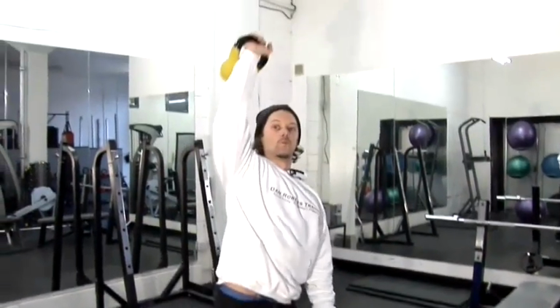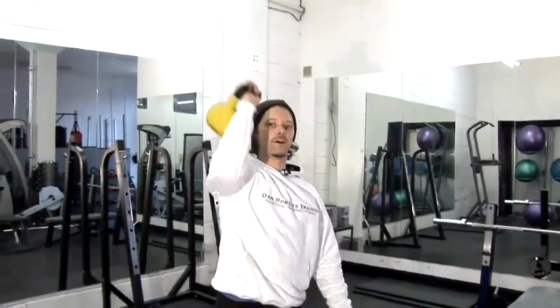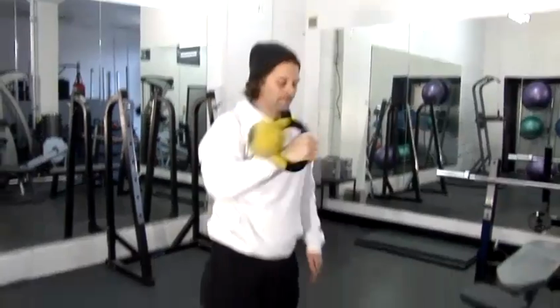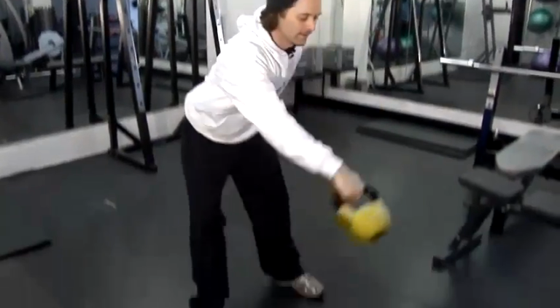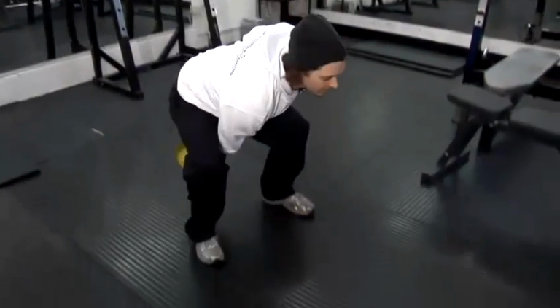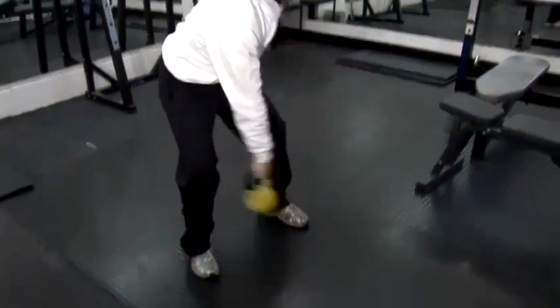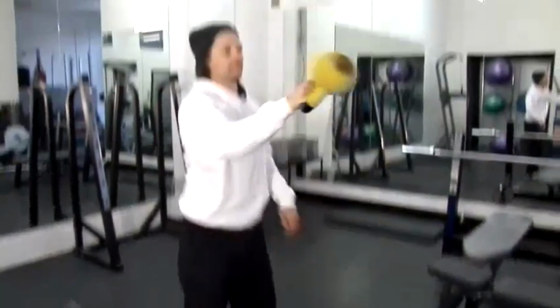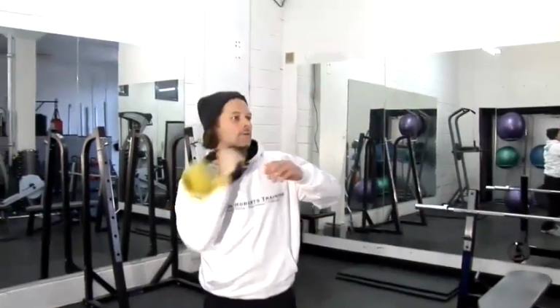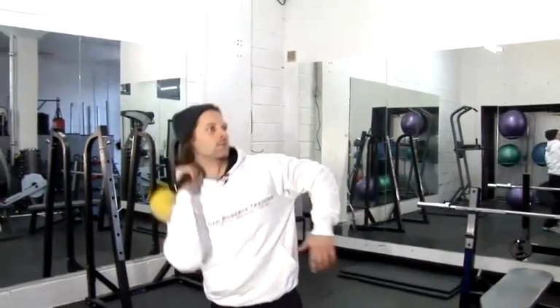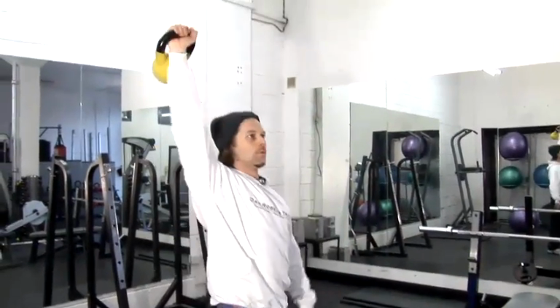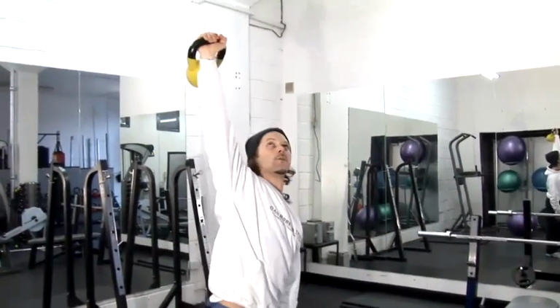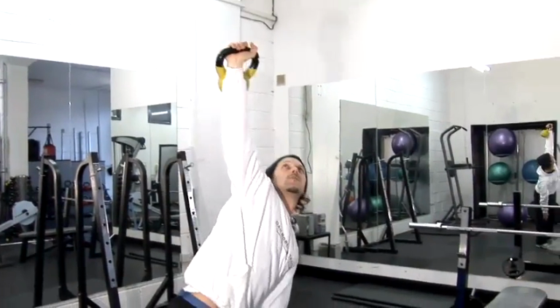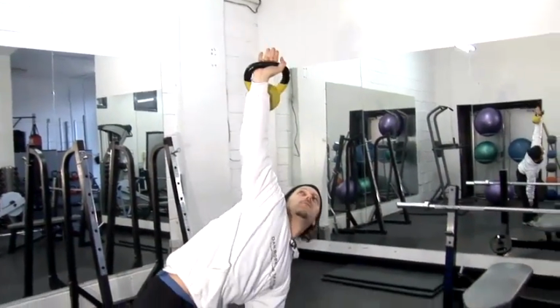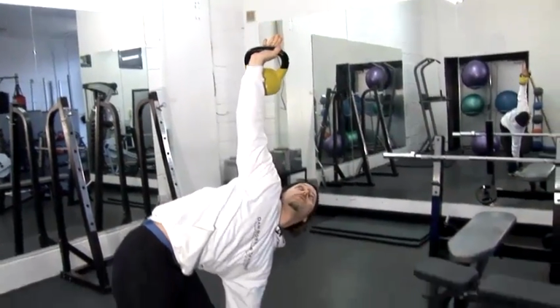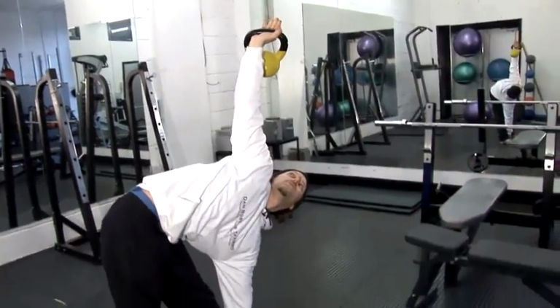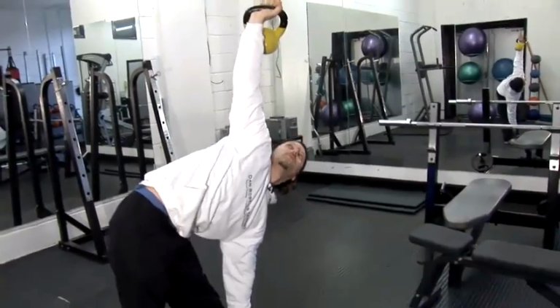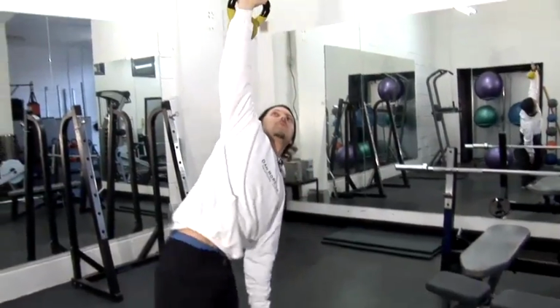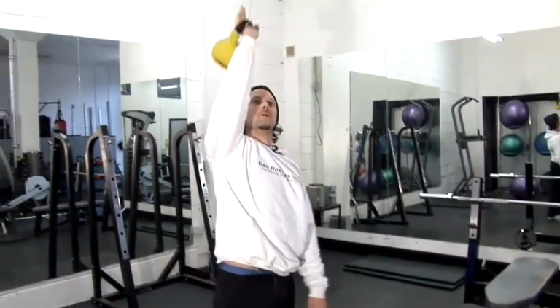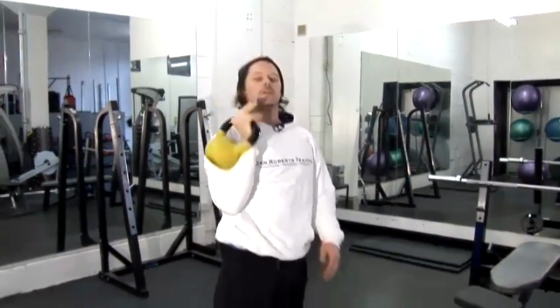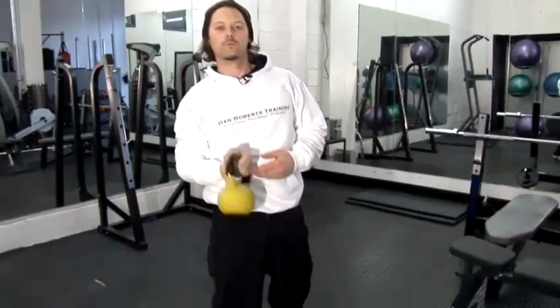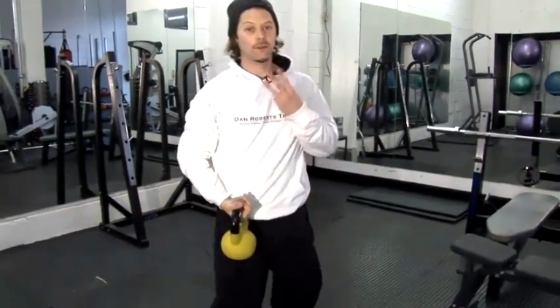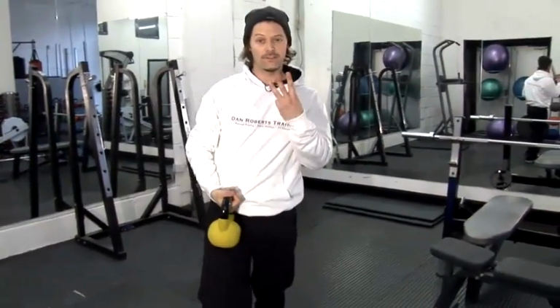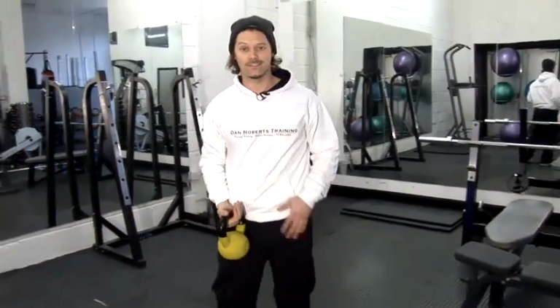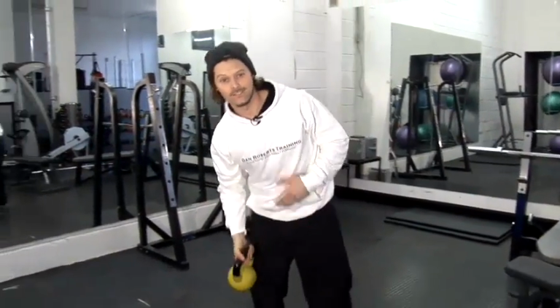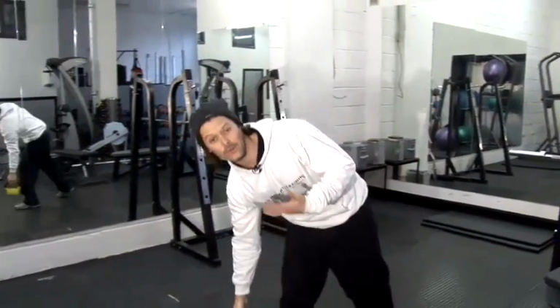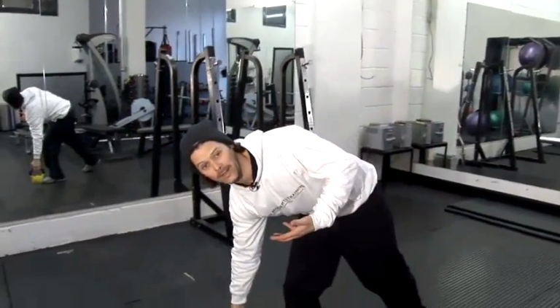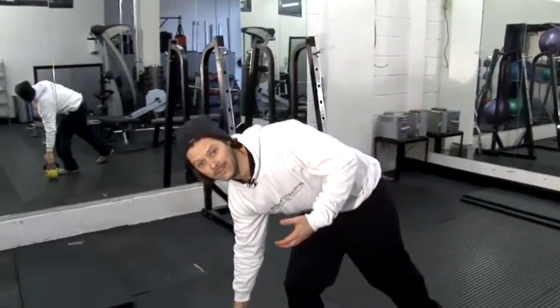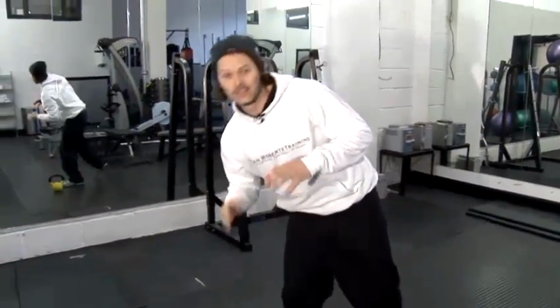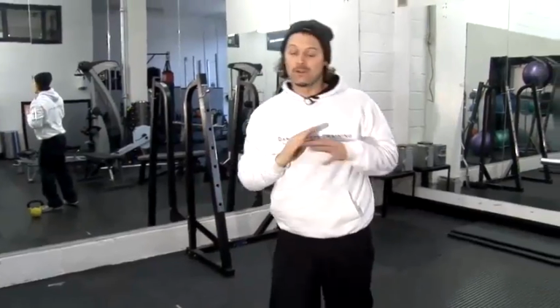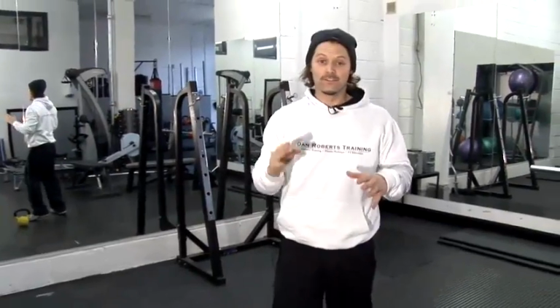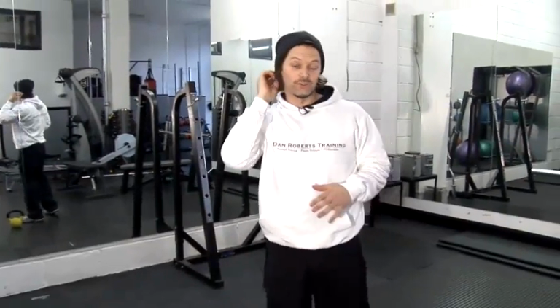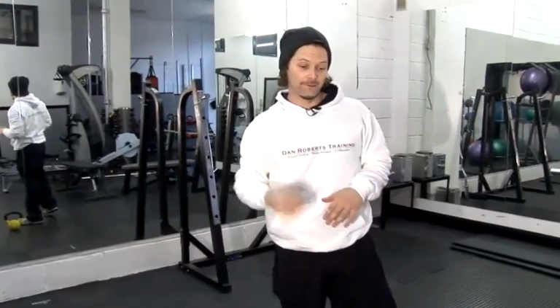One more time. Now what I'm doing, I'm doing three different exercises. It looks quite complicated but it really isn't once you get the hang of it.